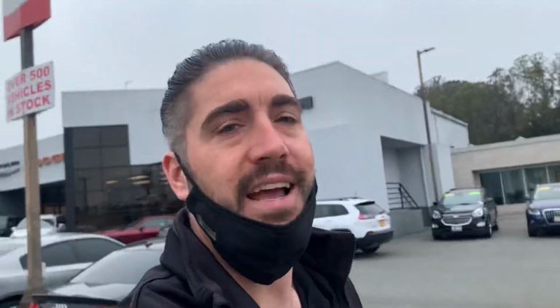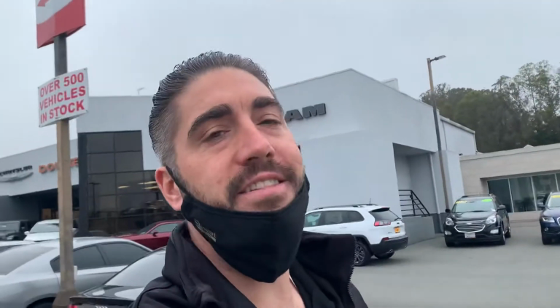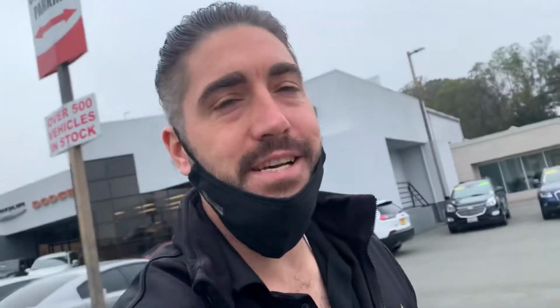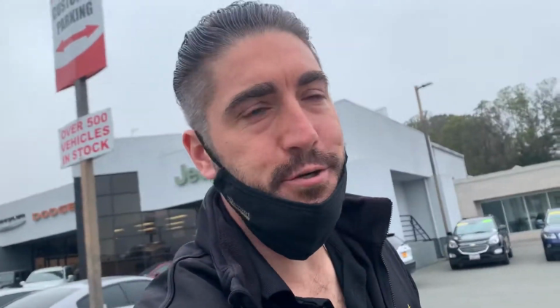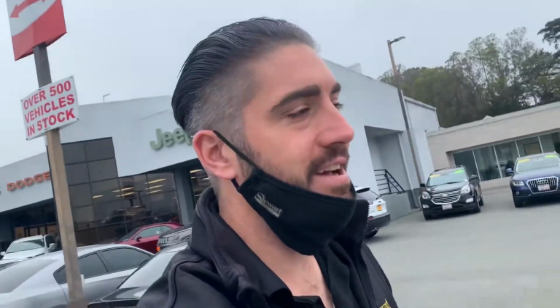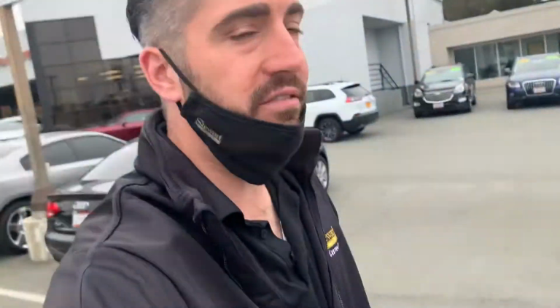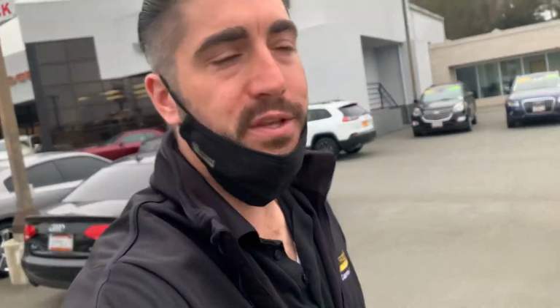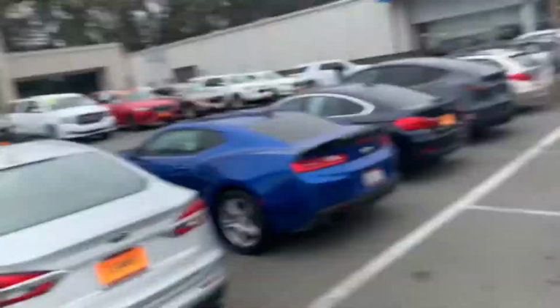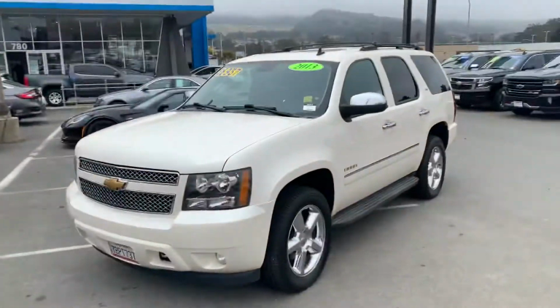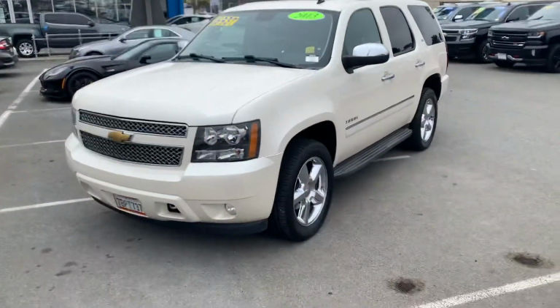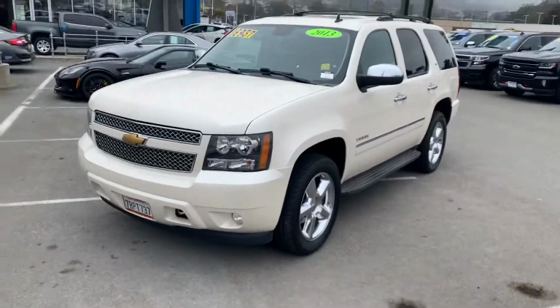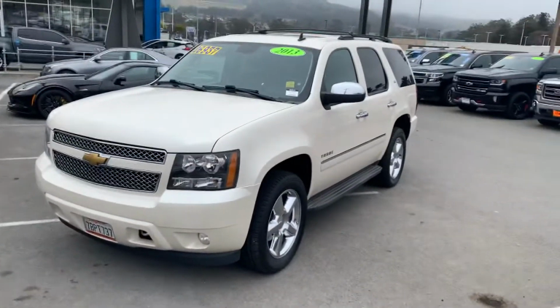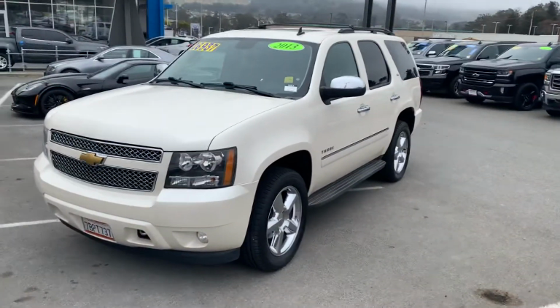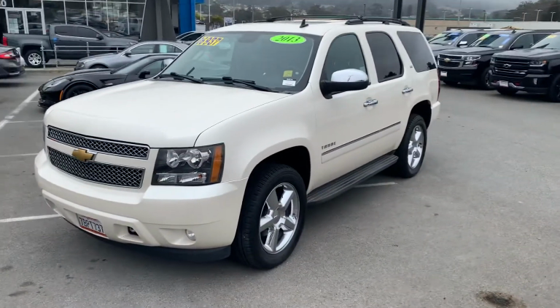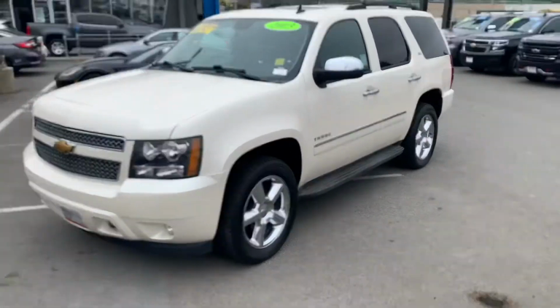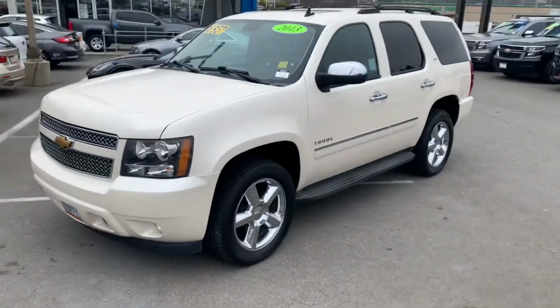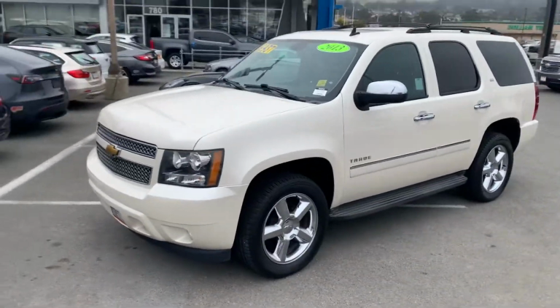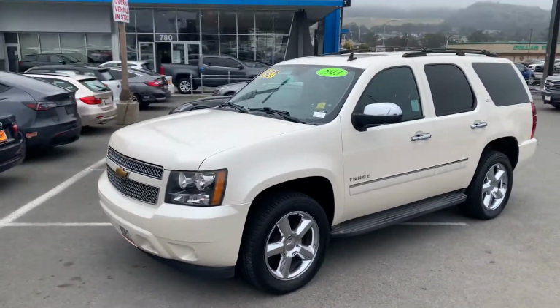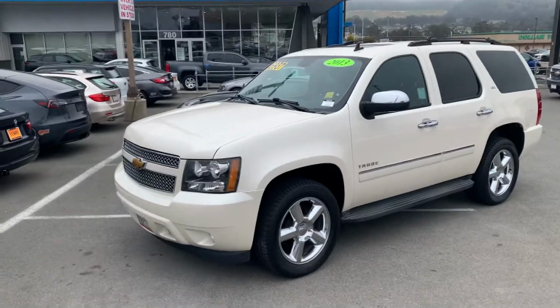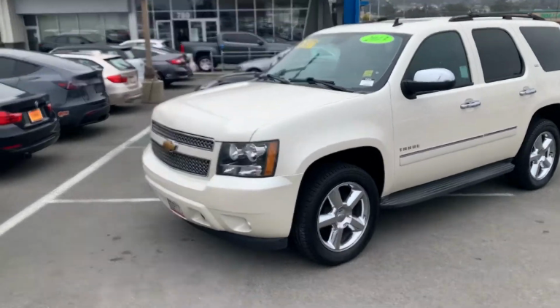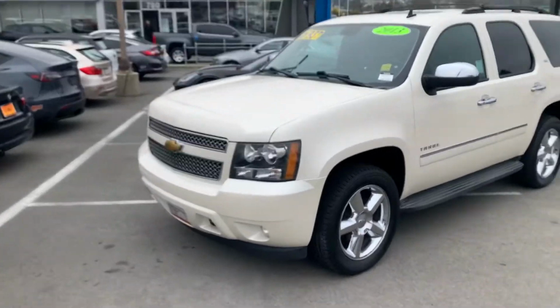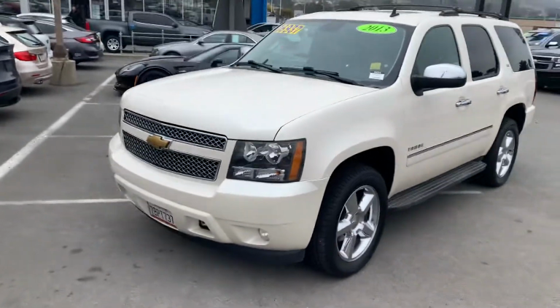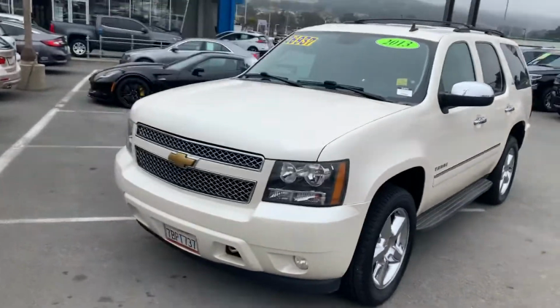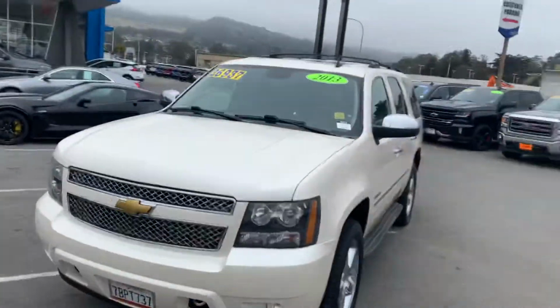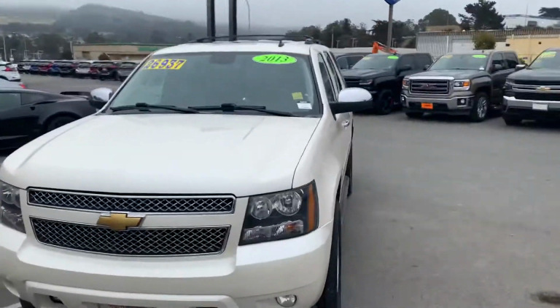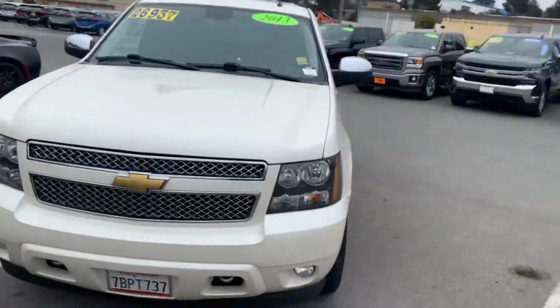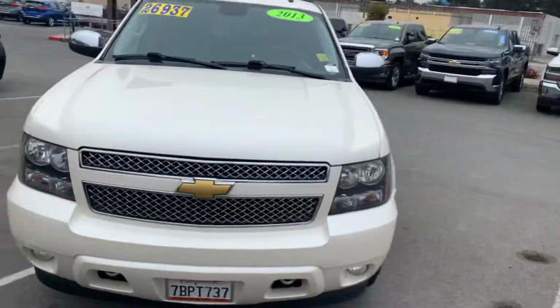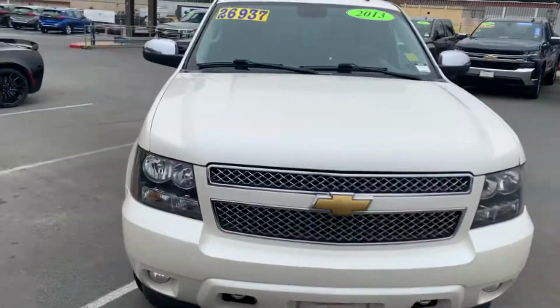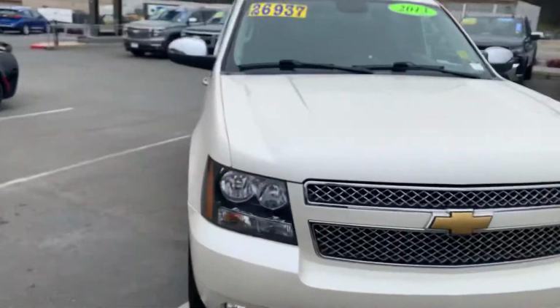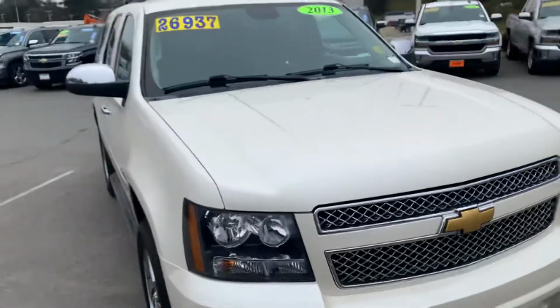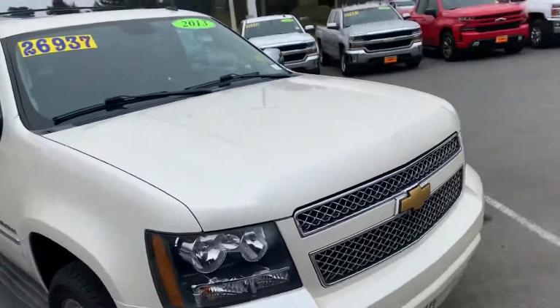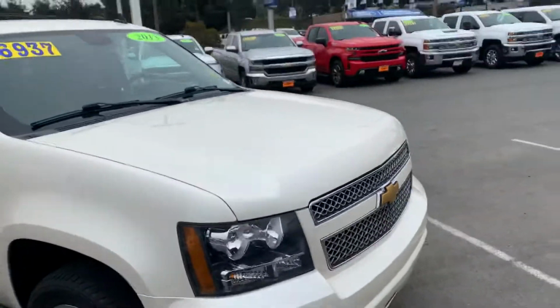Hey Aaron, this is Tim at Stuart Trevelet. I hope everything's well with you. I want to get you a better look at the 2013 Tahoe — this is in pearl color. I'll give you a walk around here to get you a better look at it.